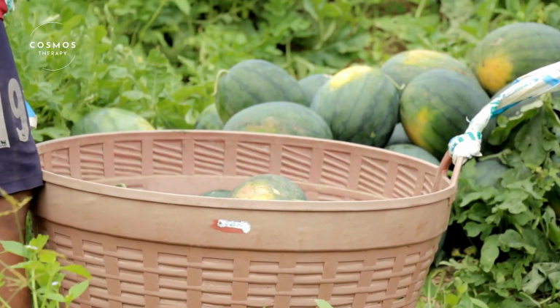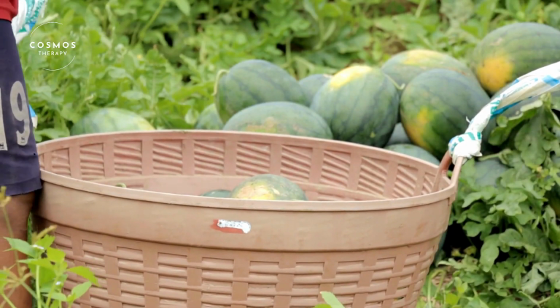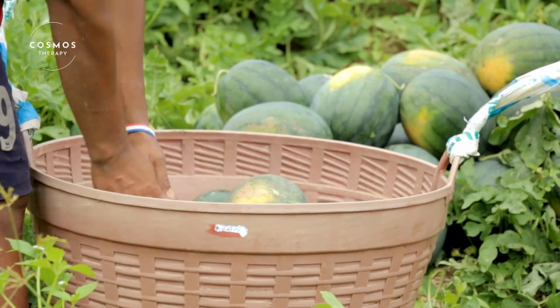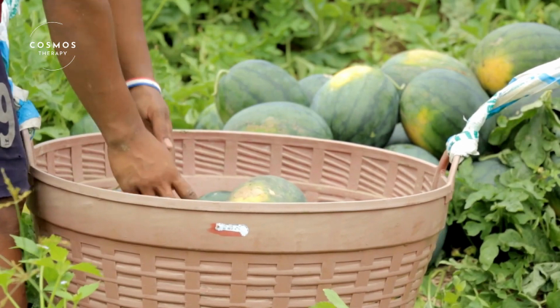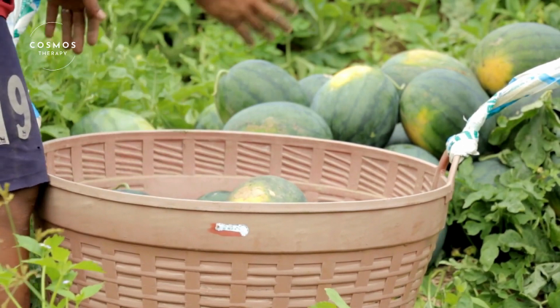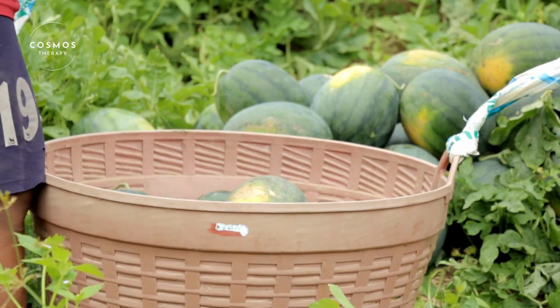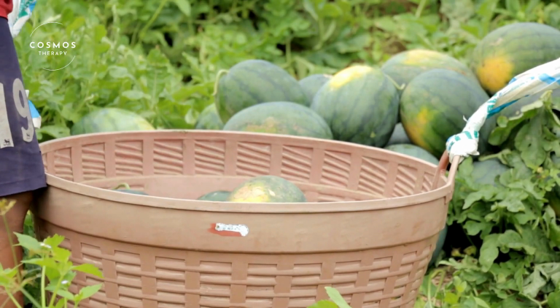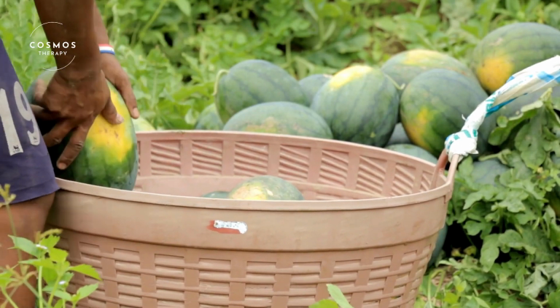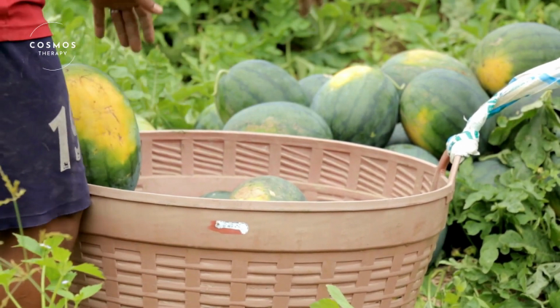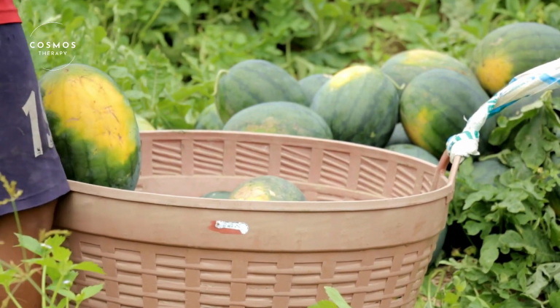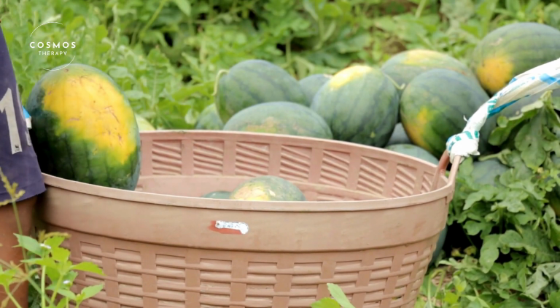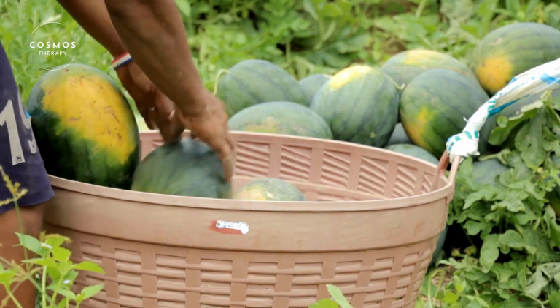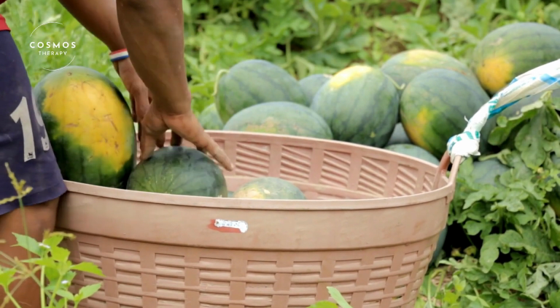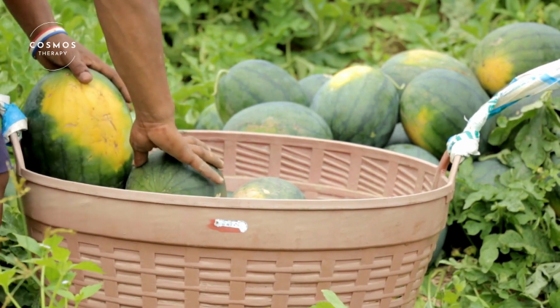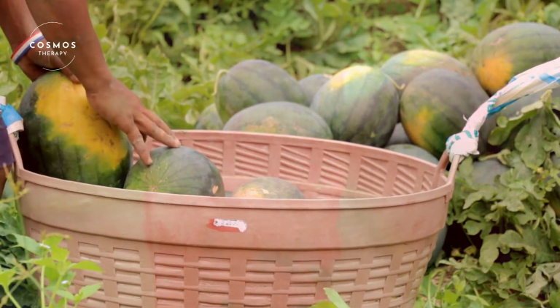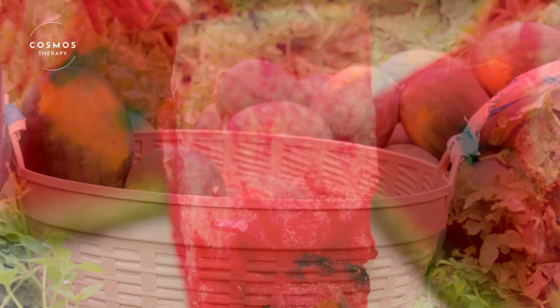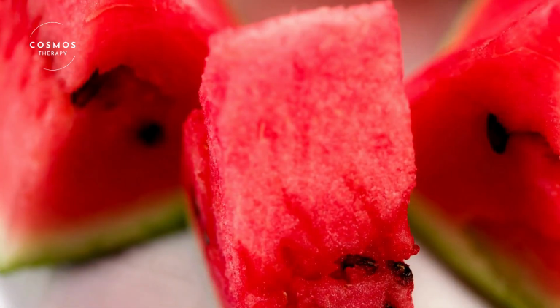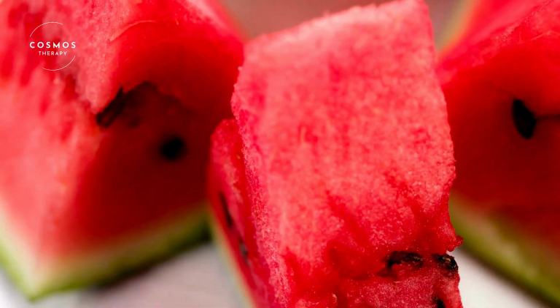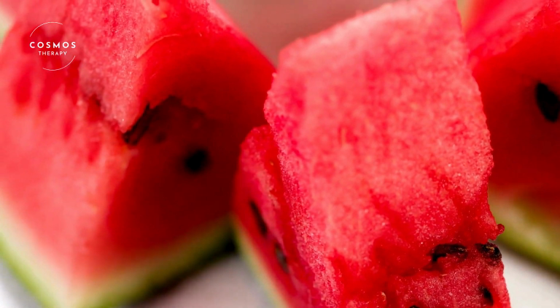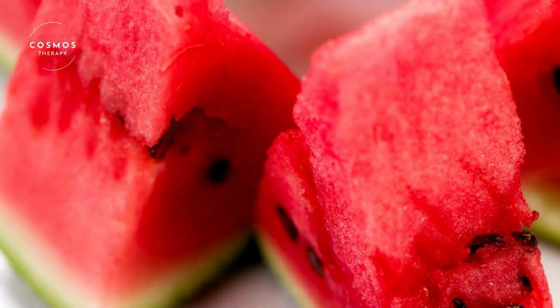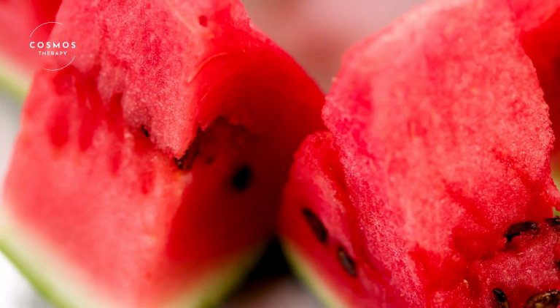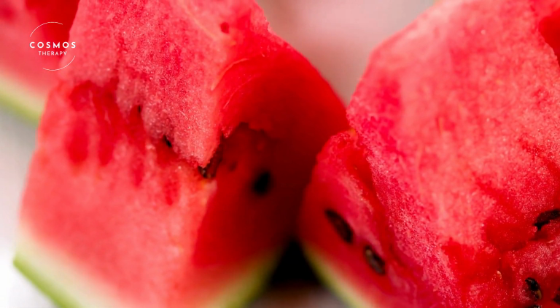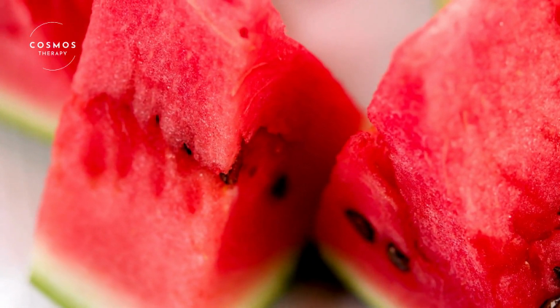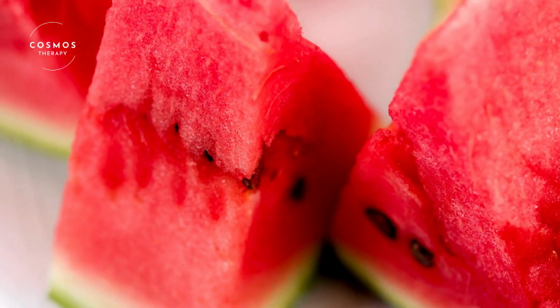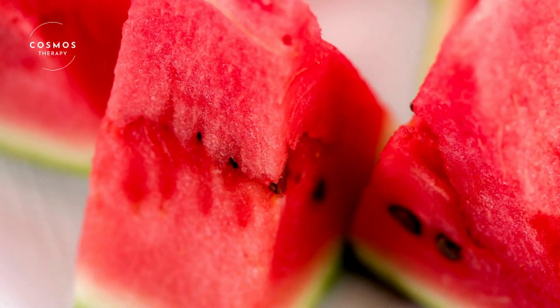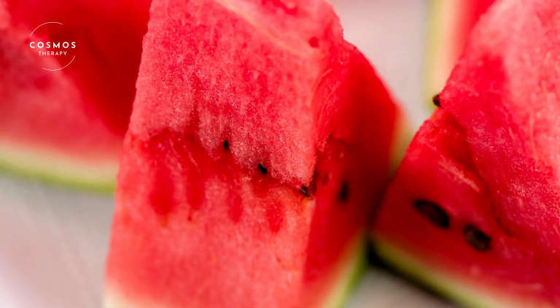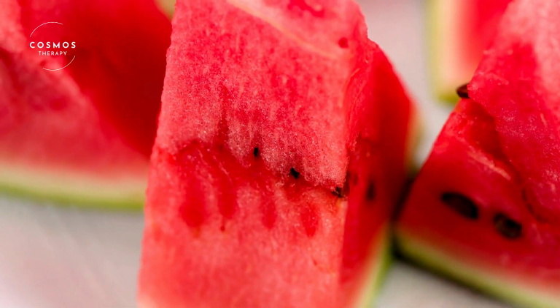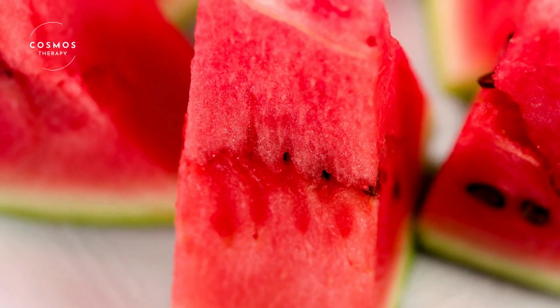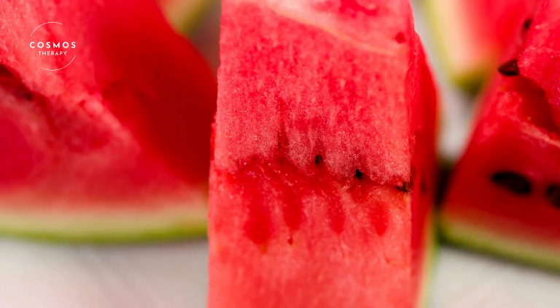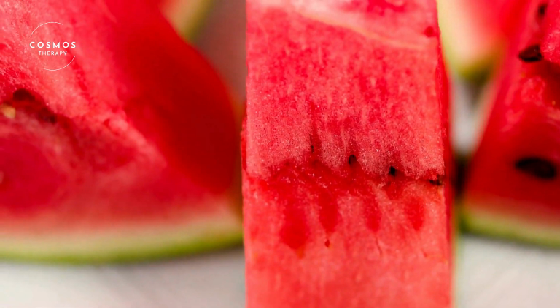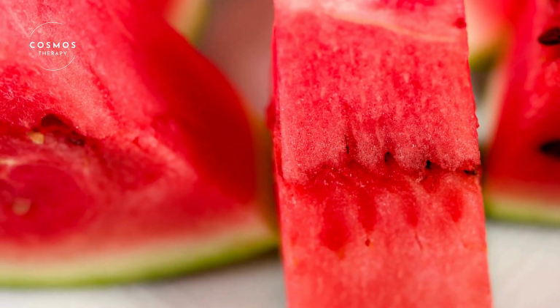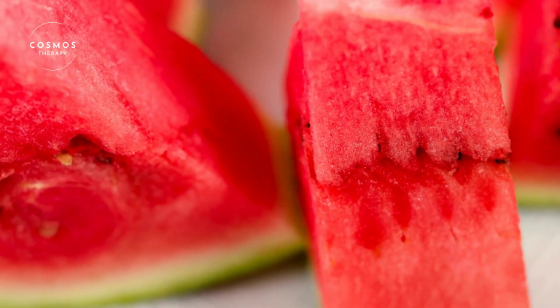When it's time to harvest, farmers look for certain signs to know the watermelons are ripe. A ripe watermelon will have a dull skin, a yellow spot where it sat on the ground, and it will make a hollow sound when tapped.